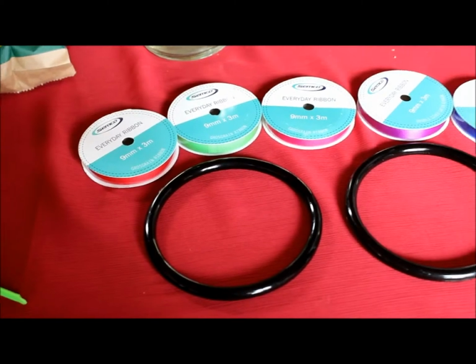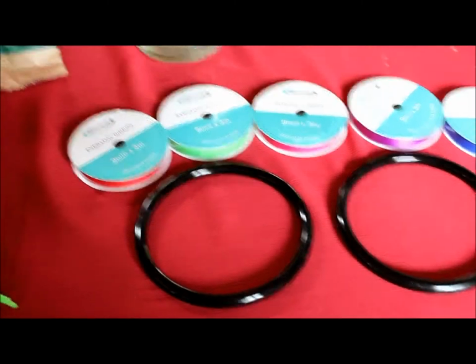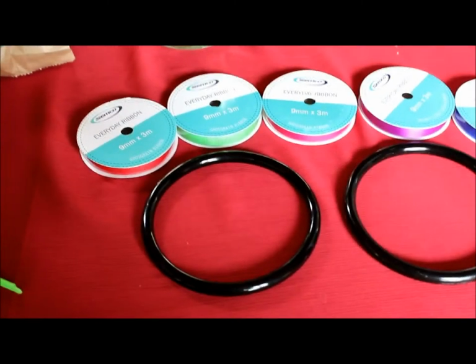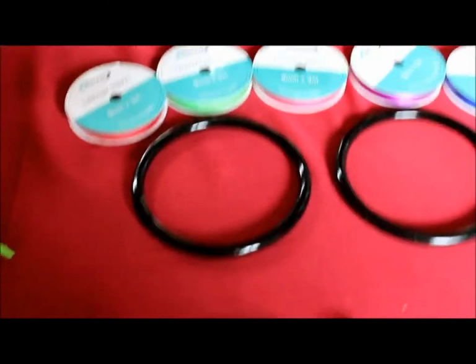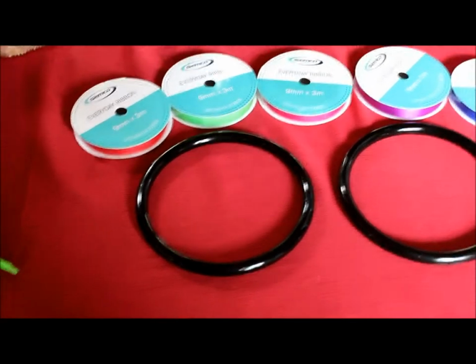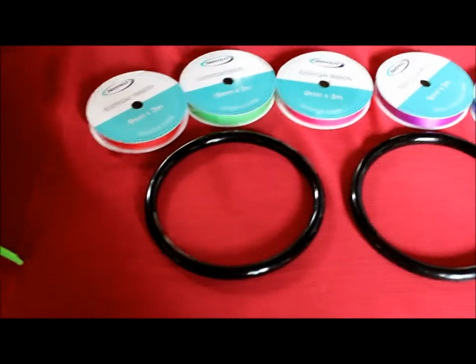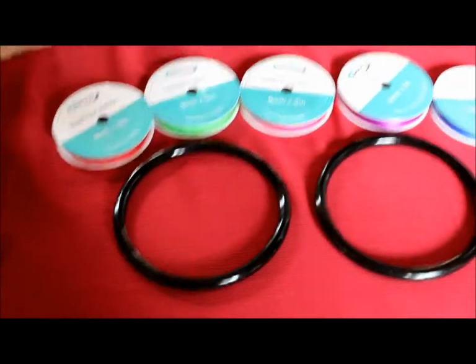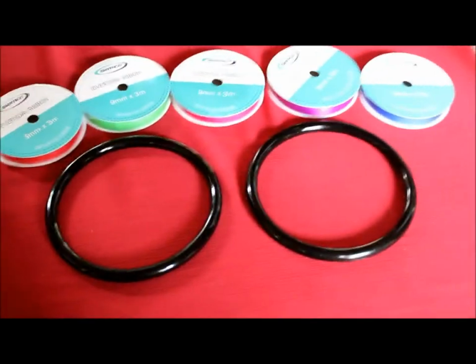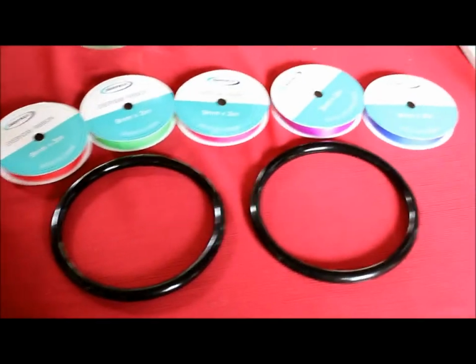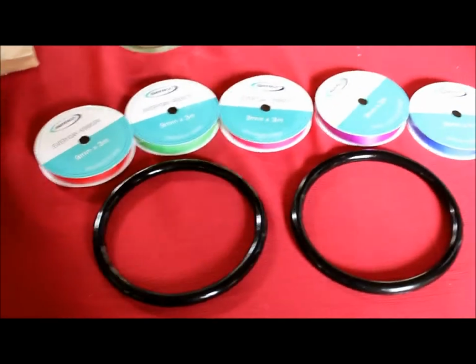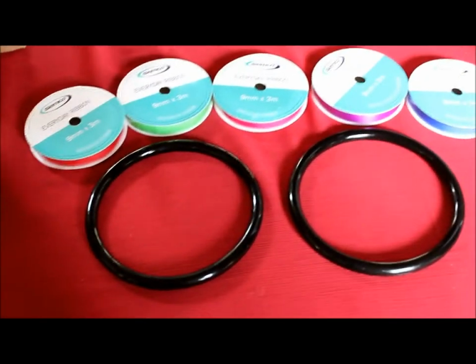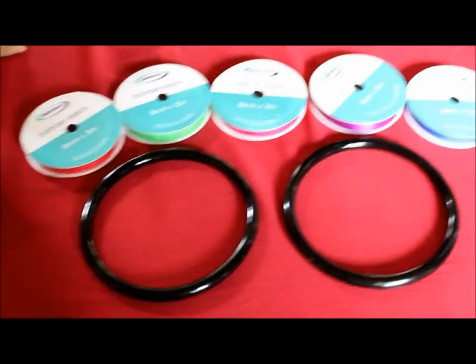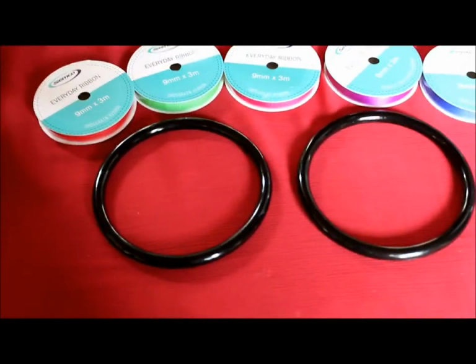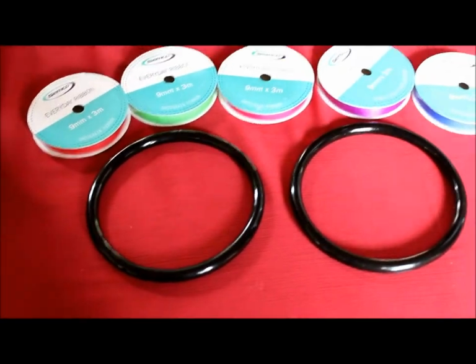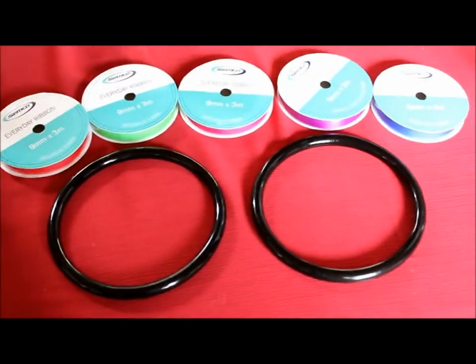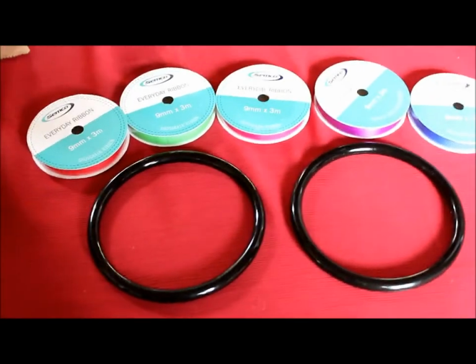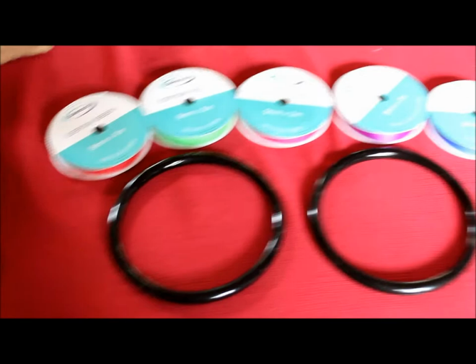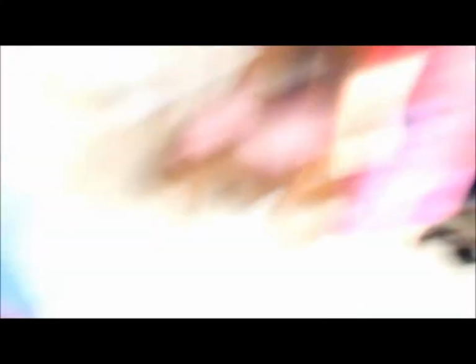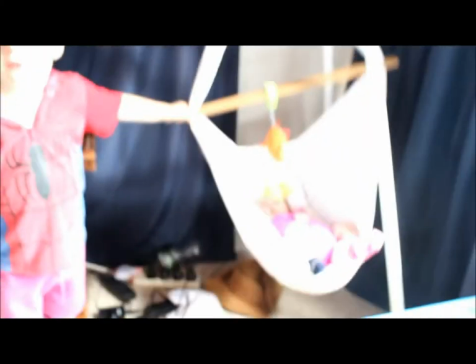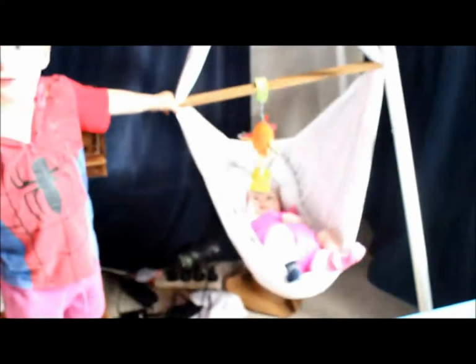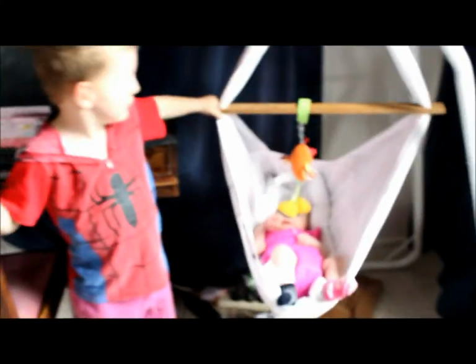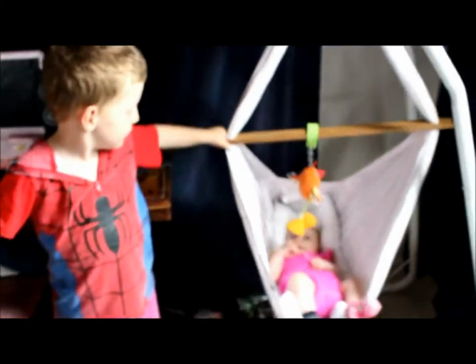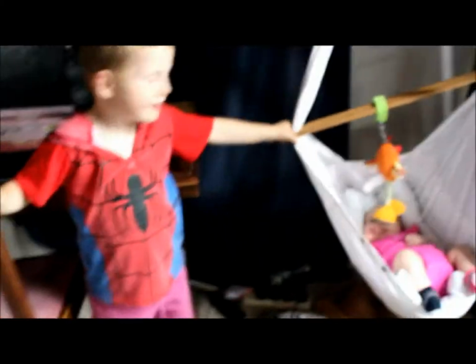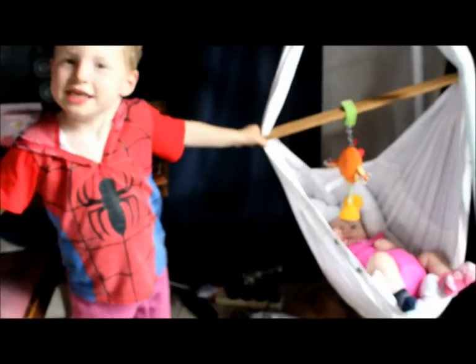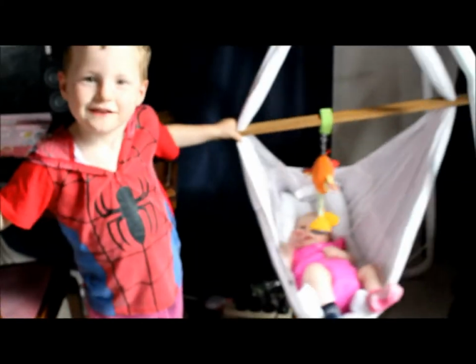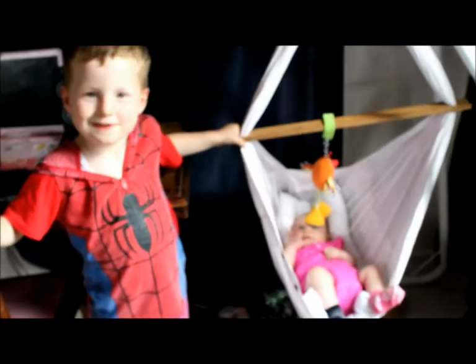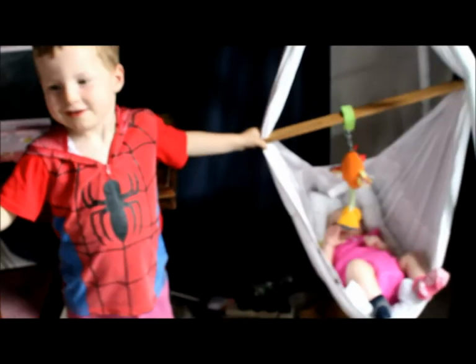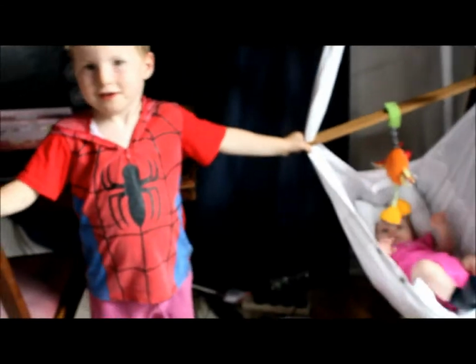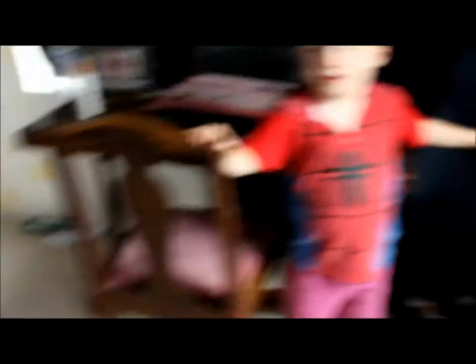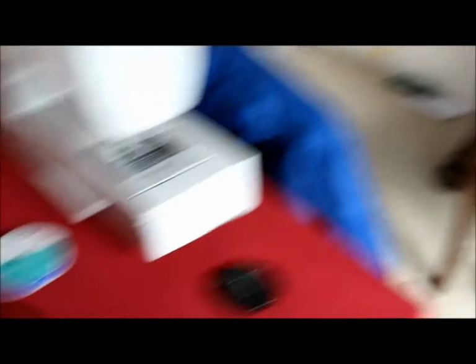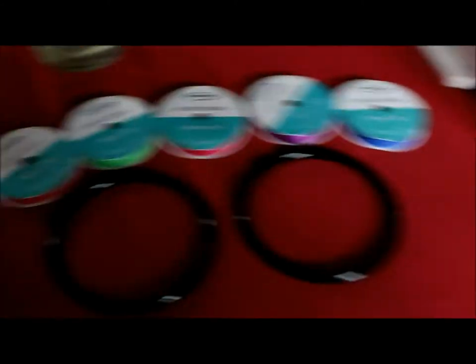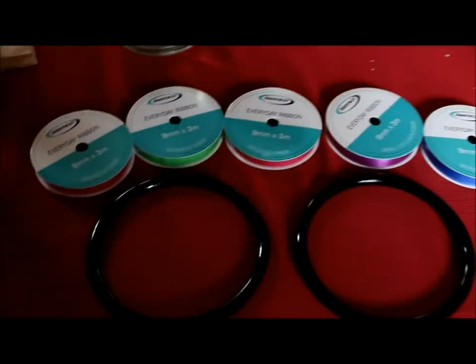Hi everyone, today I'm making a craft video. I'm going to make some toys for Bernadette. Both my kids have been very brave today - they had their shots.